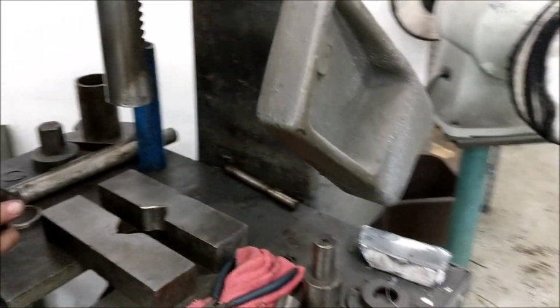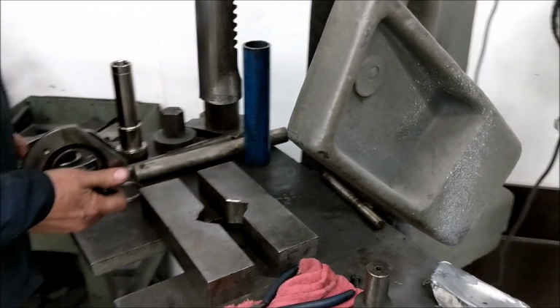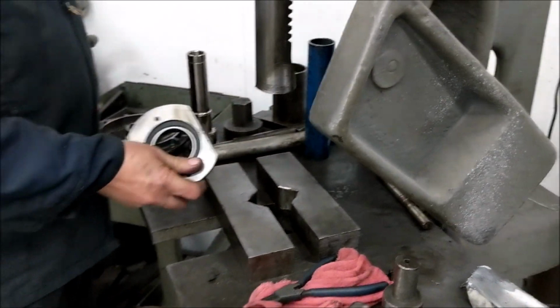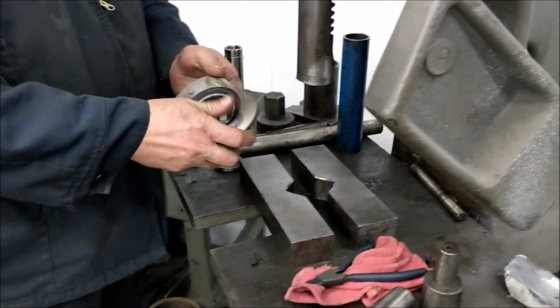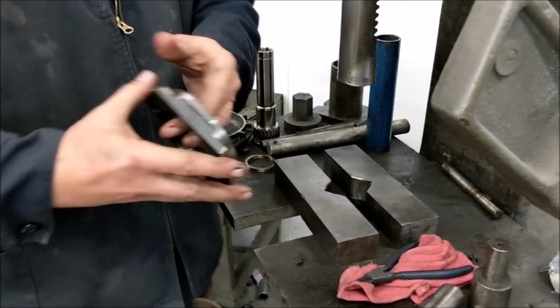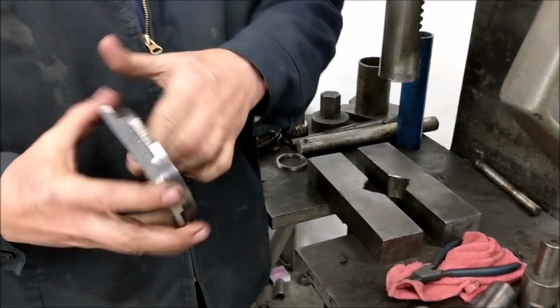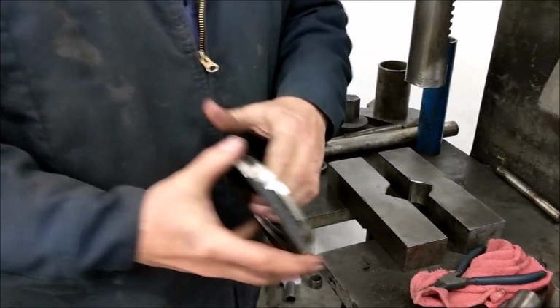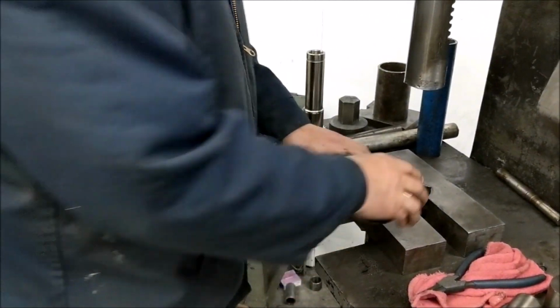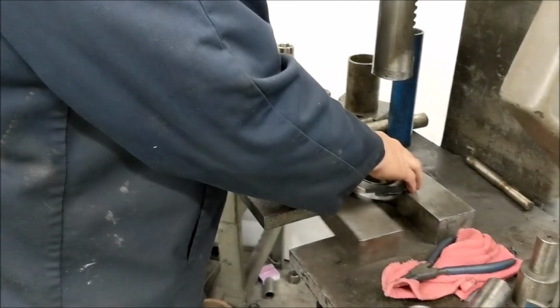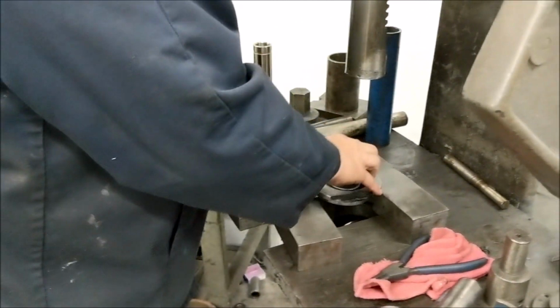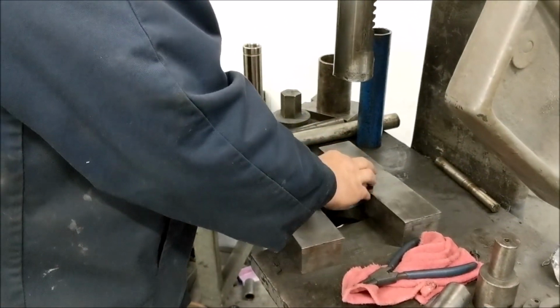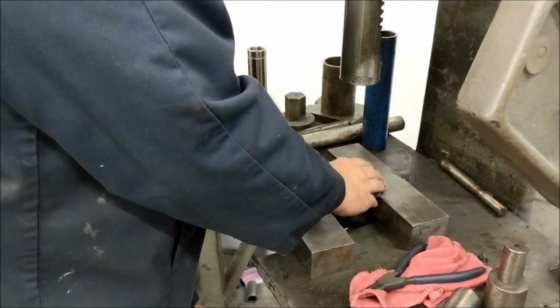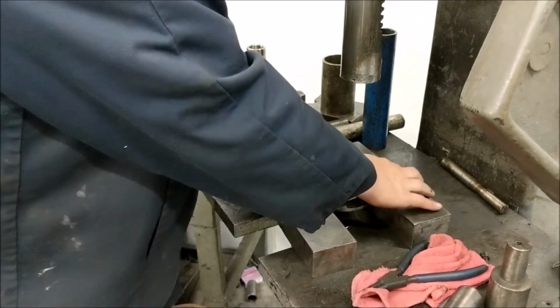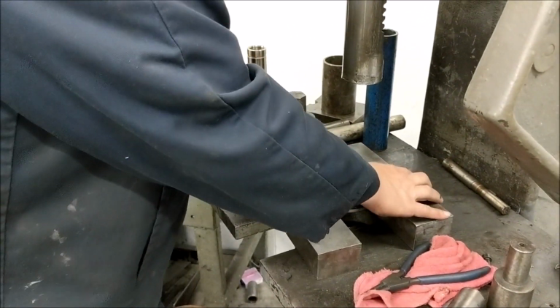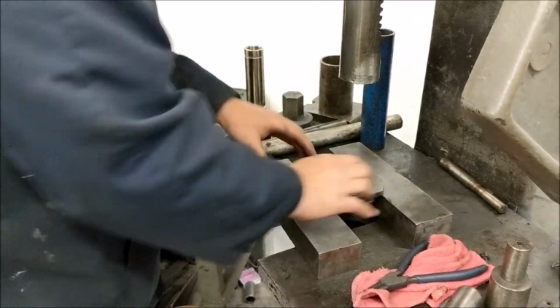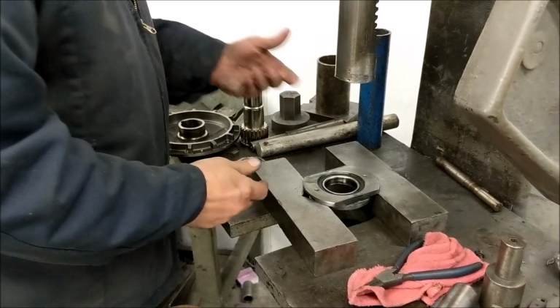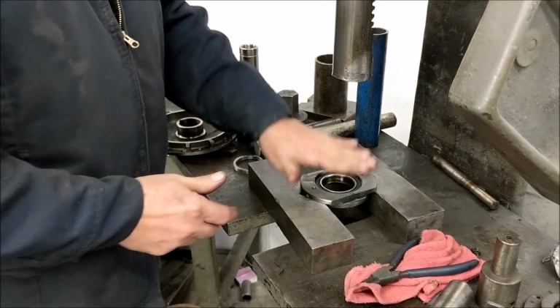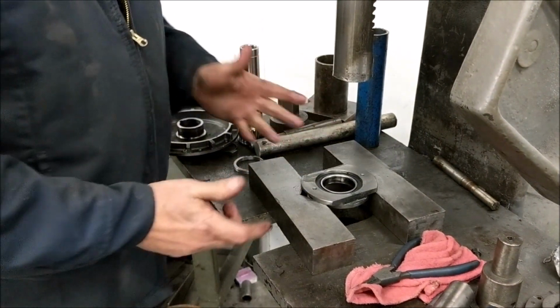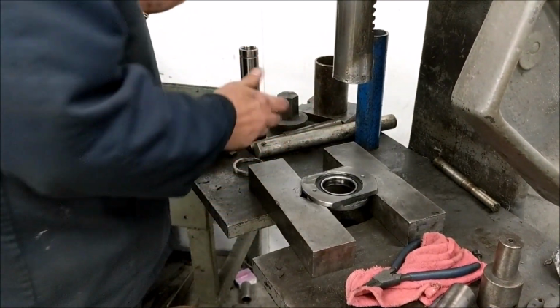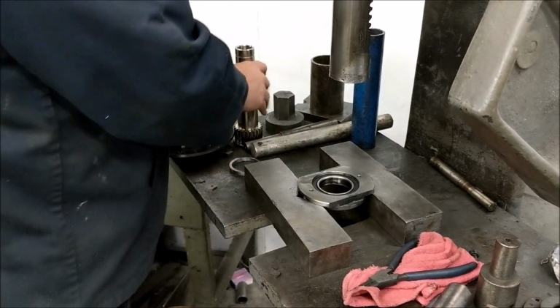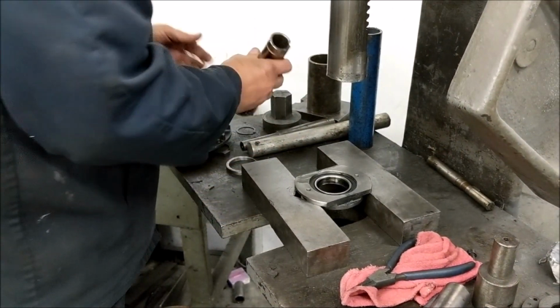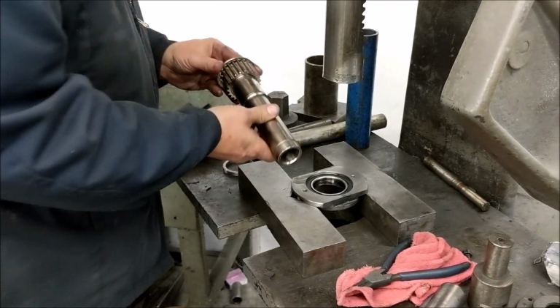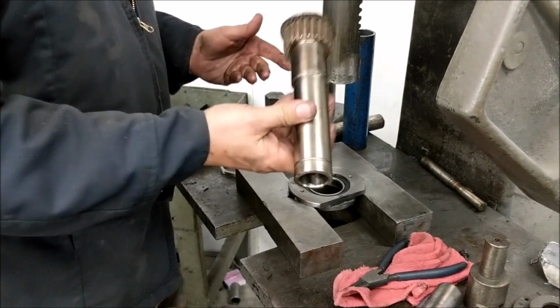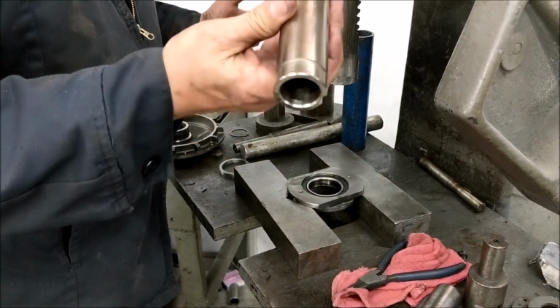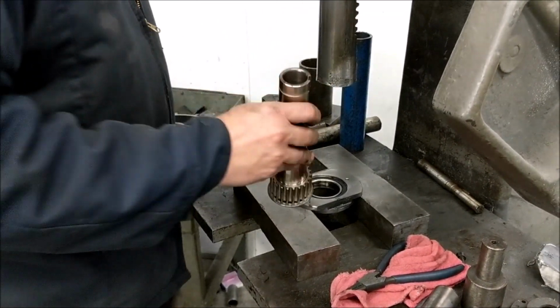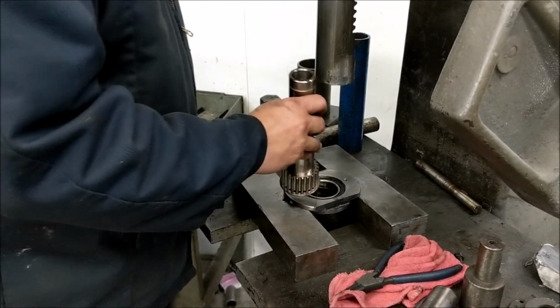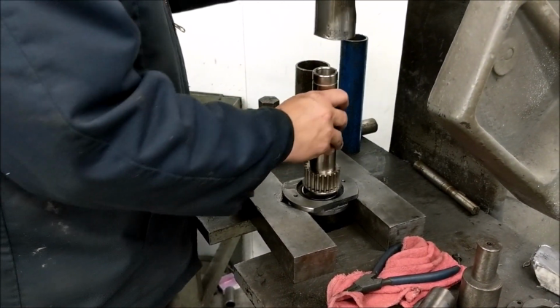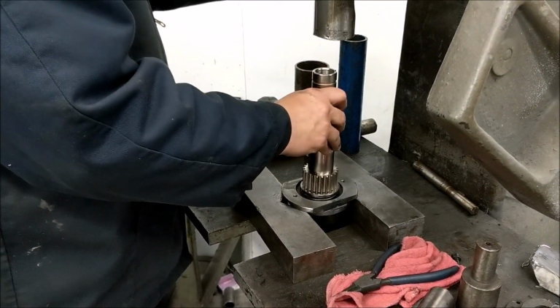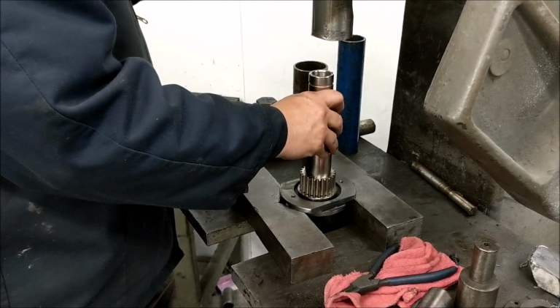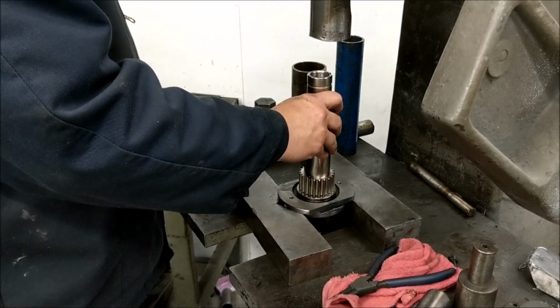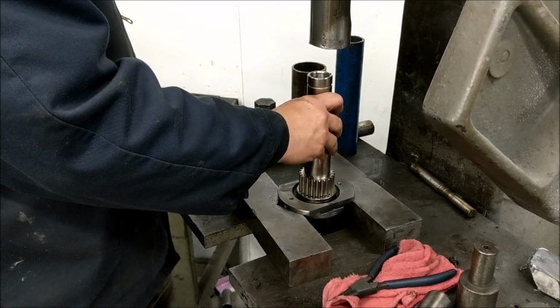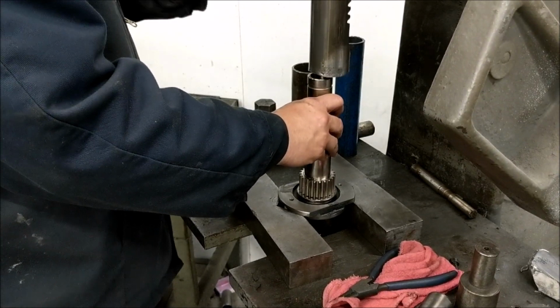Next, we are going to press out the old bearing. You can tap it out if you have a rubber mallet. I actually use the spindle pulley hub to do it.